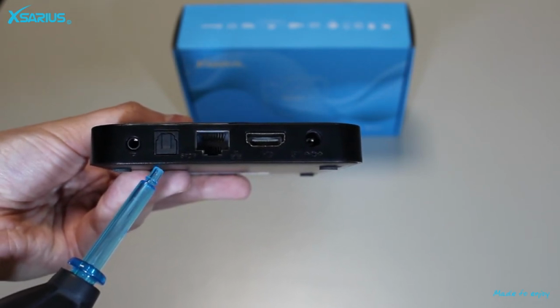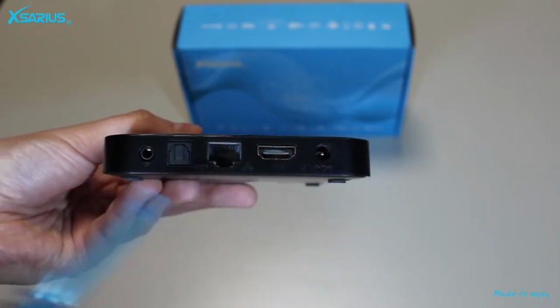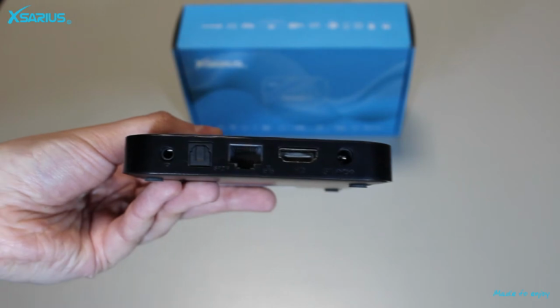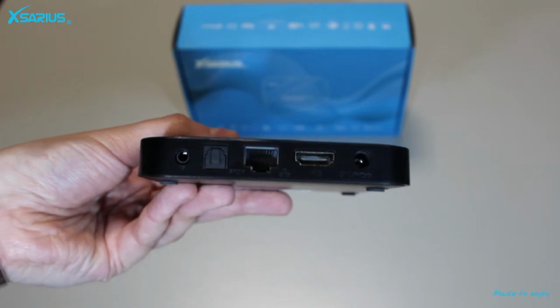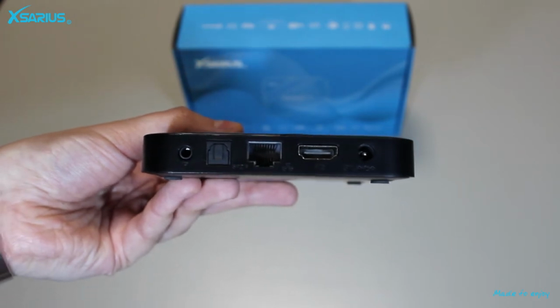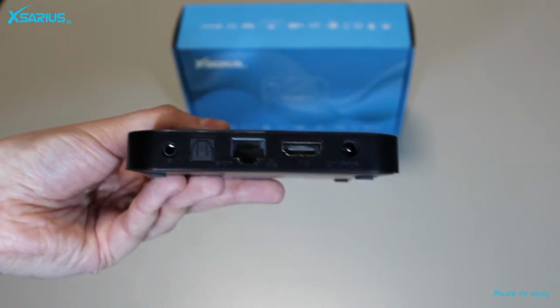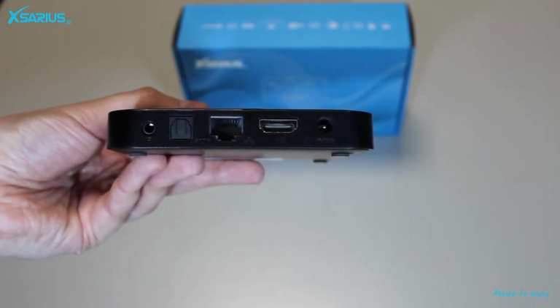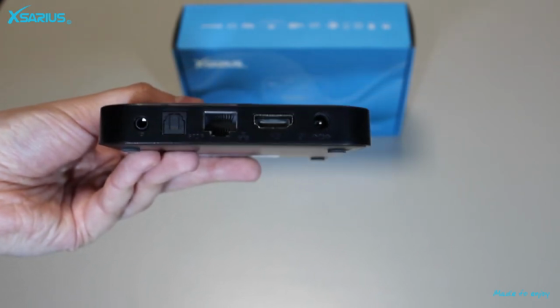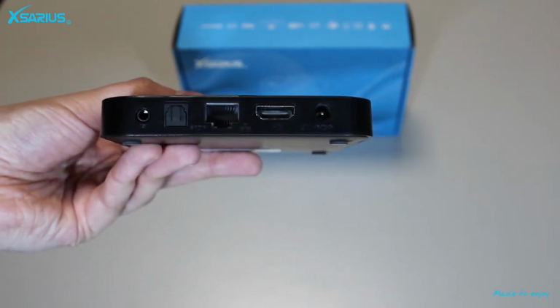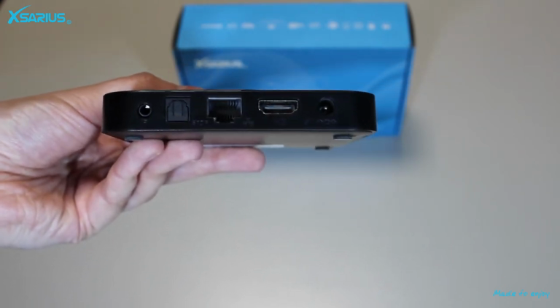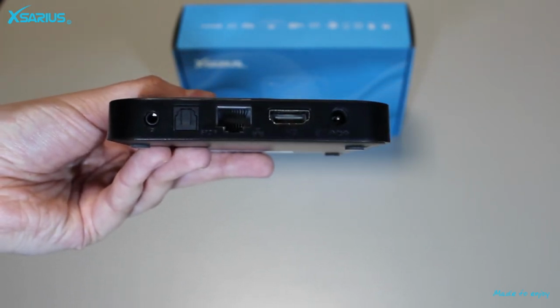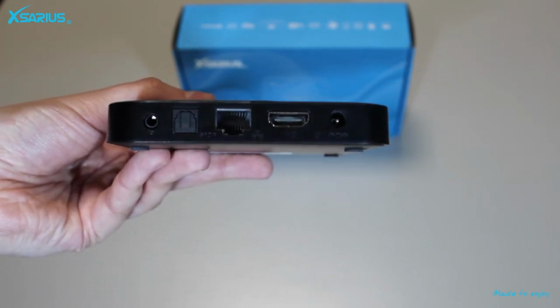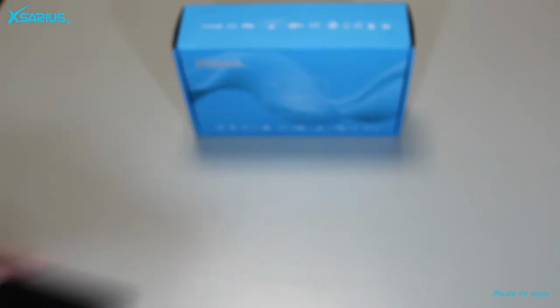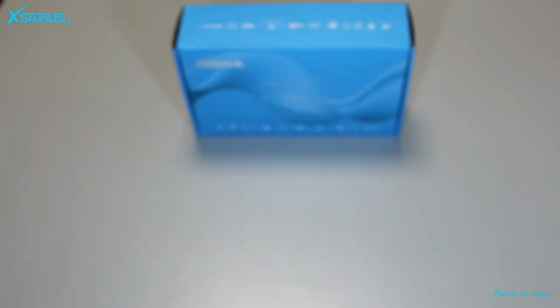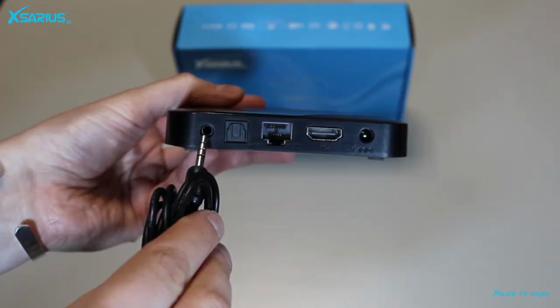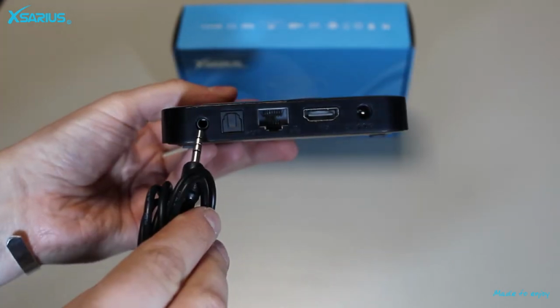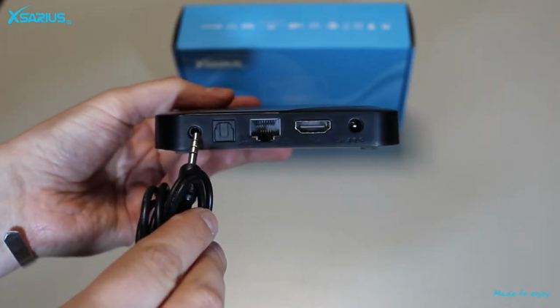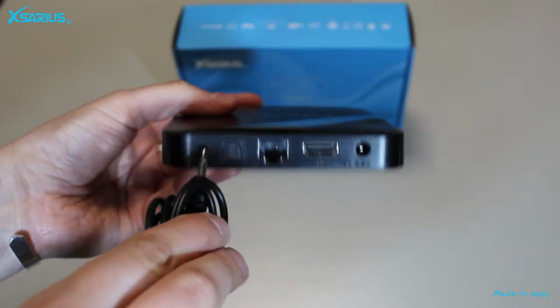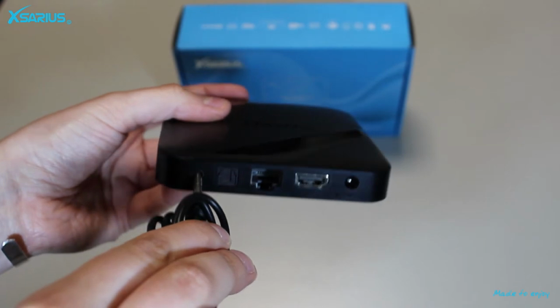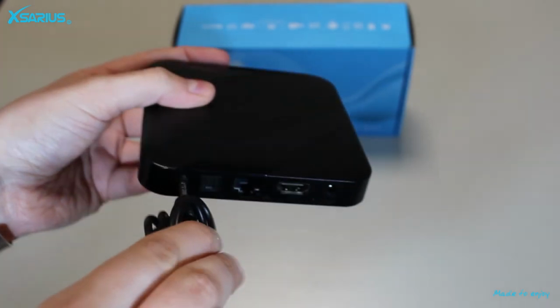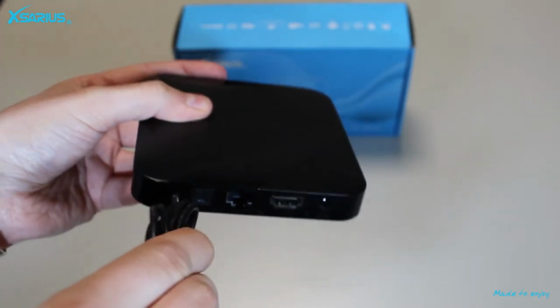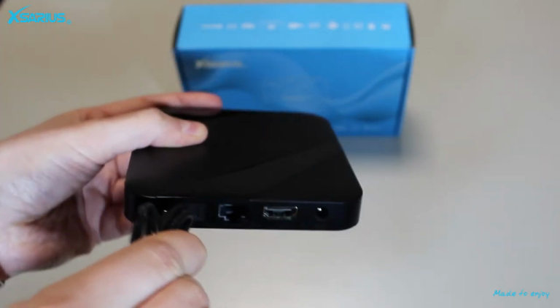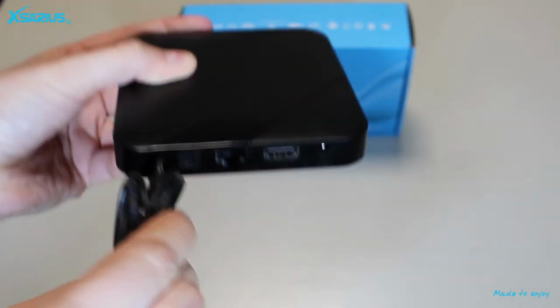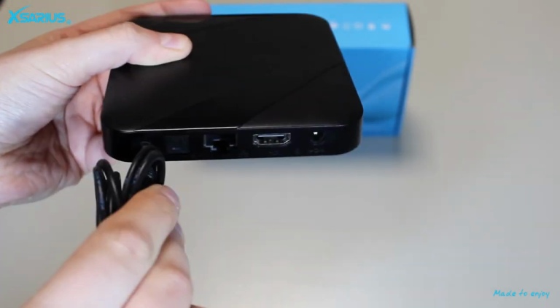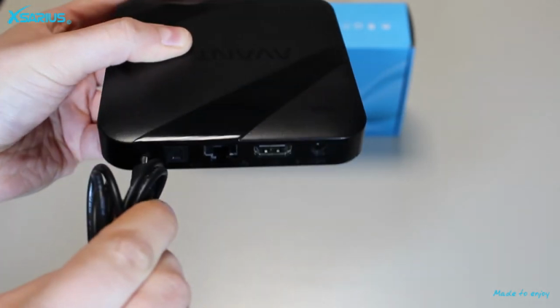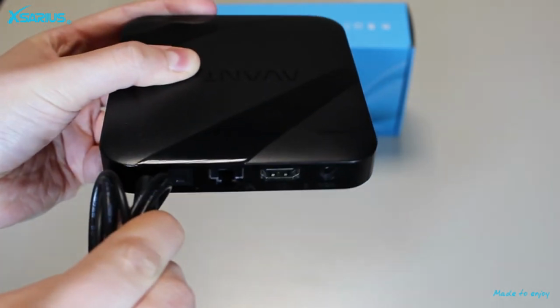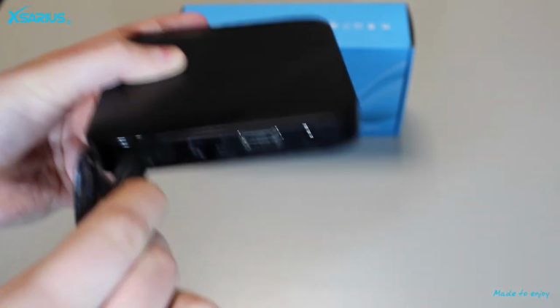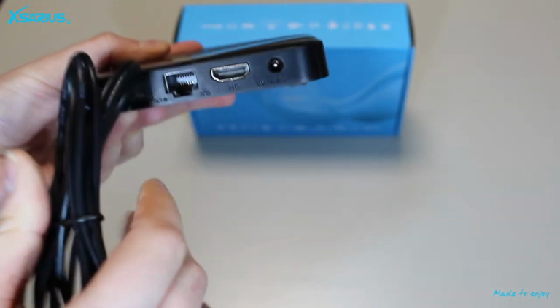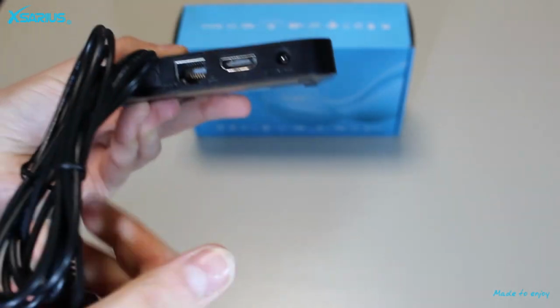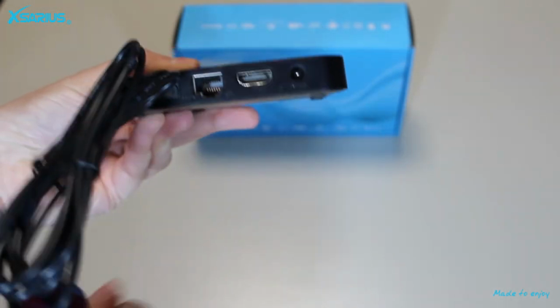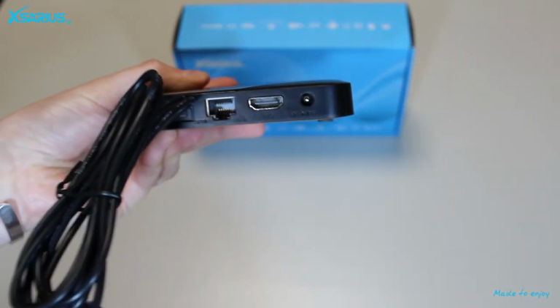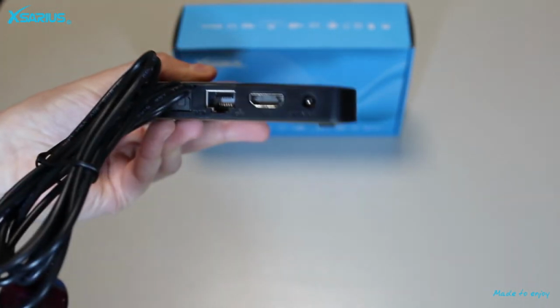The next input is the IR input. You can use the infrared eye to place your digital receiver out of sight and still use the remote control.